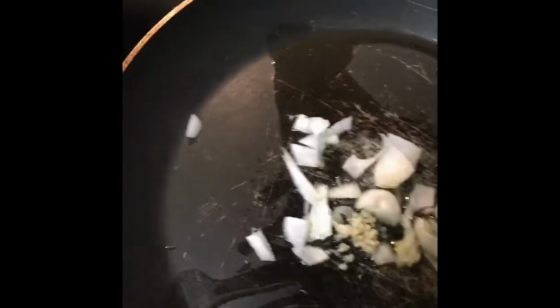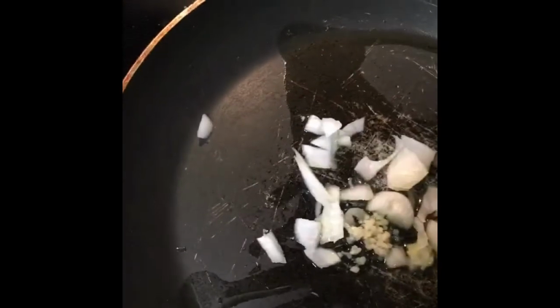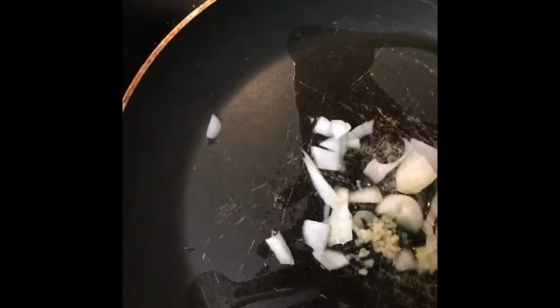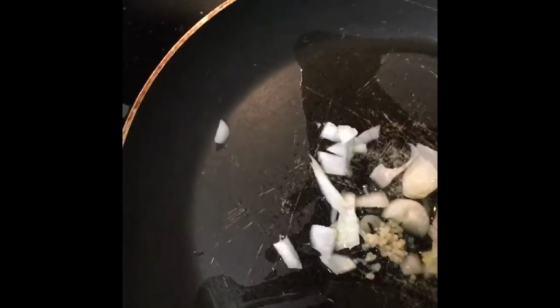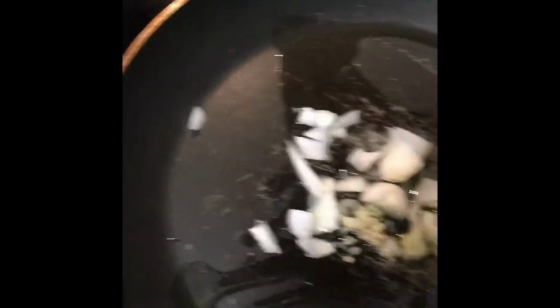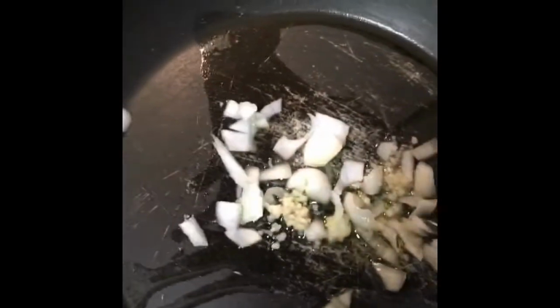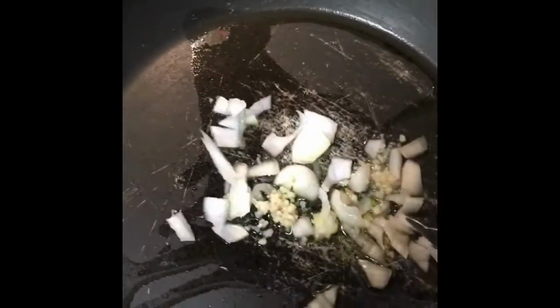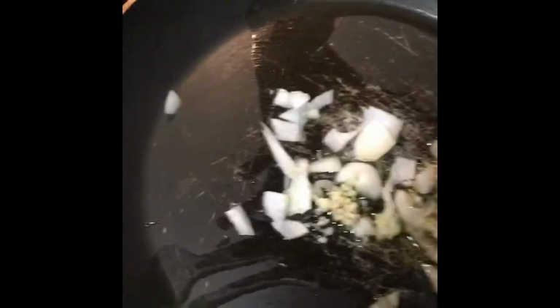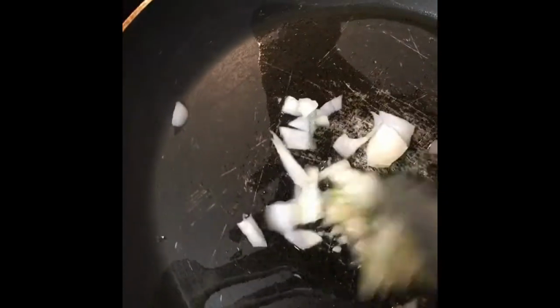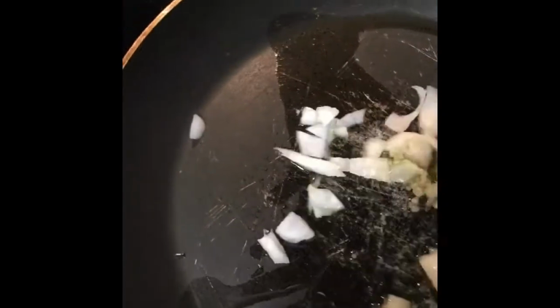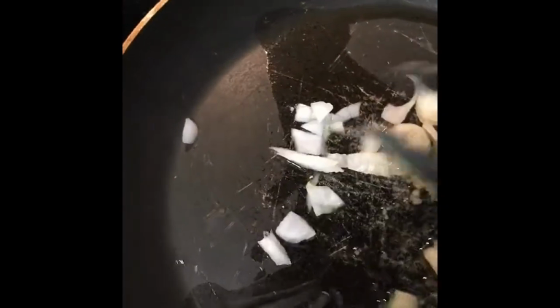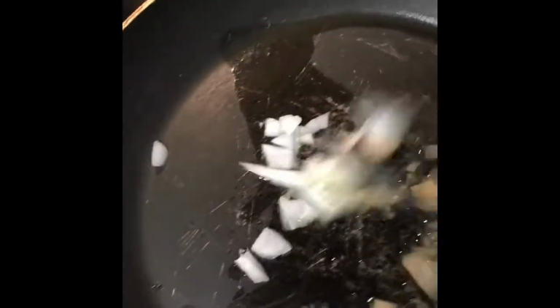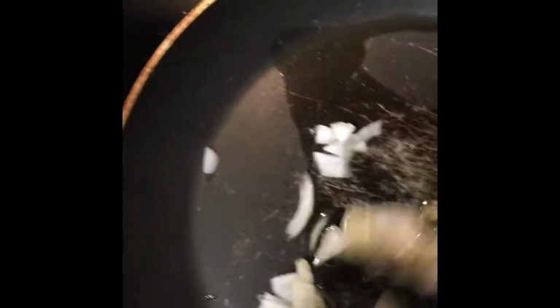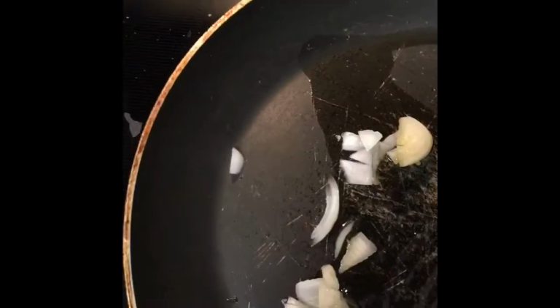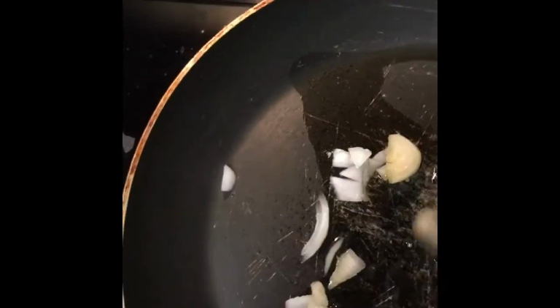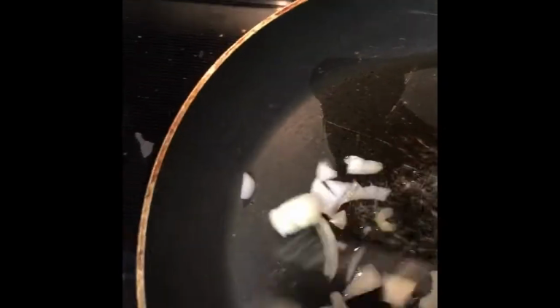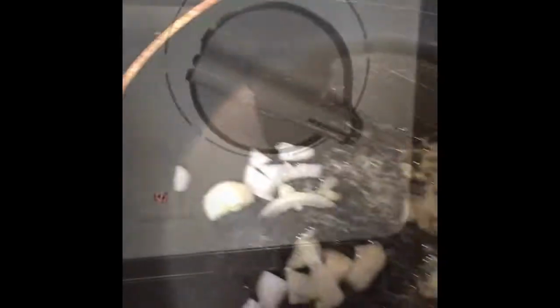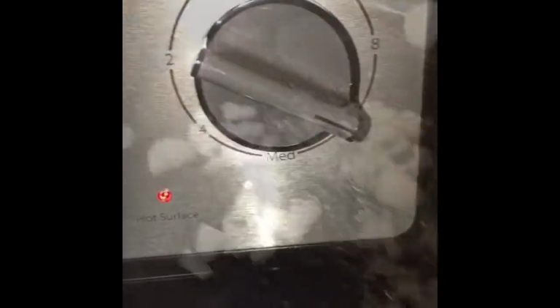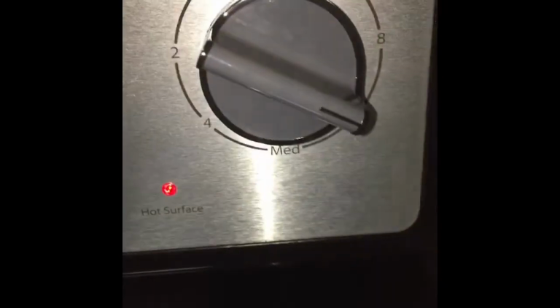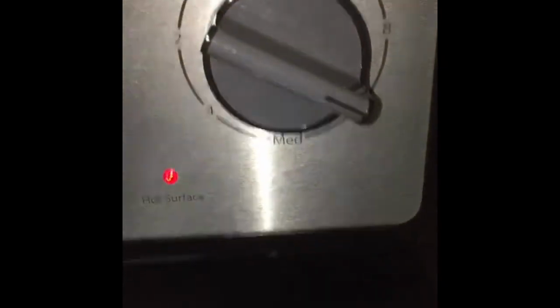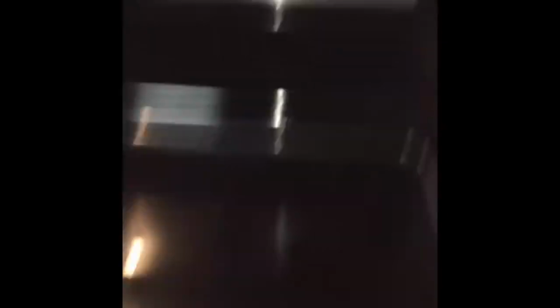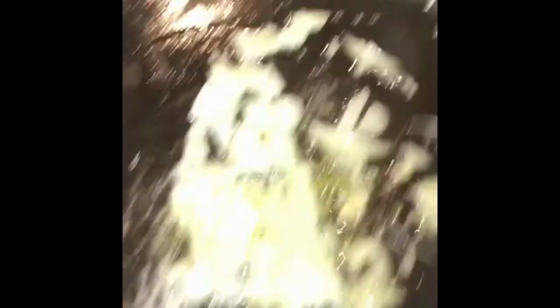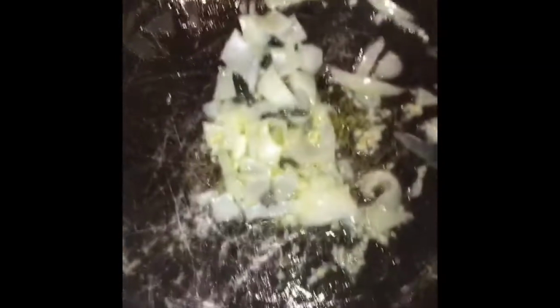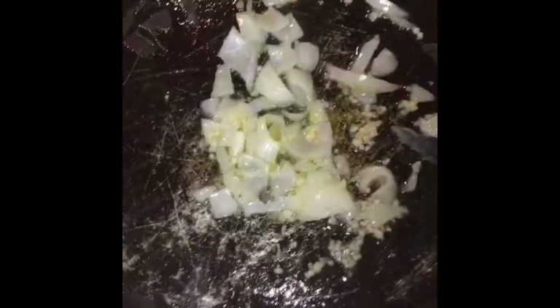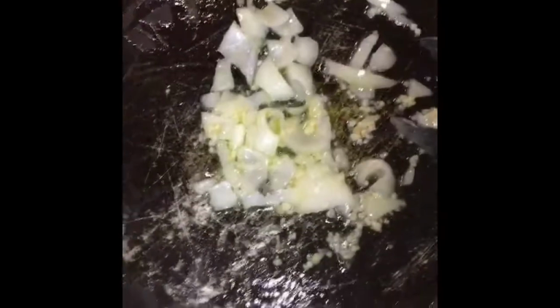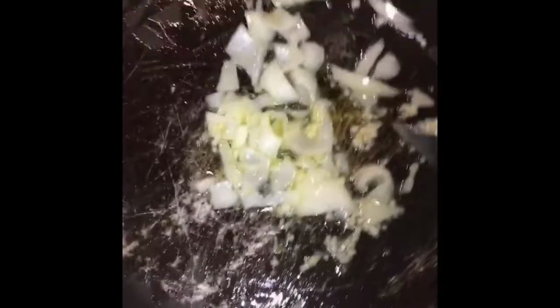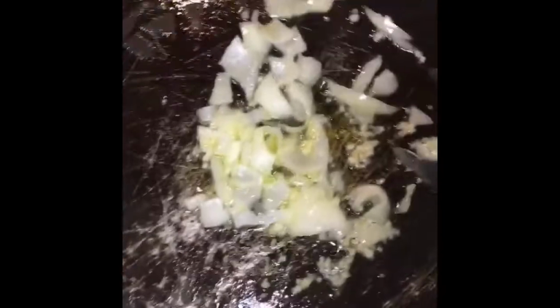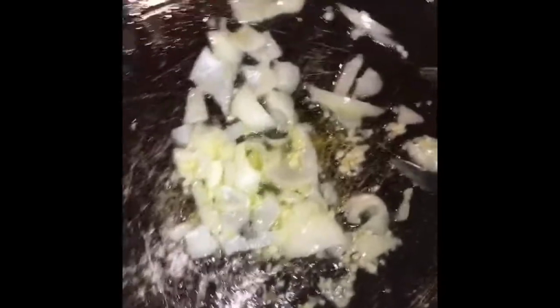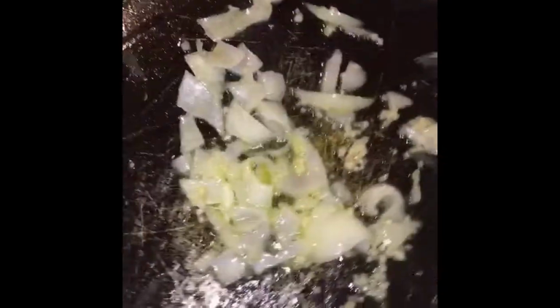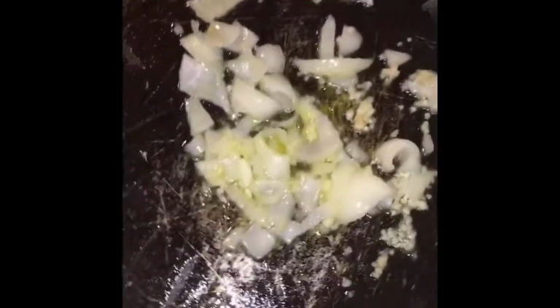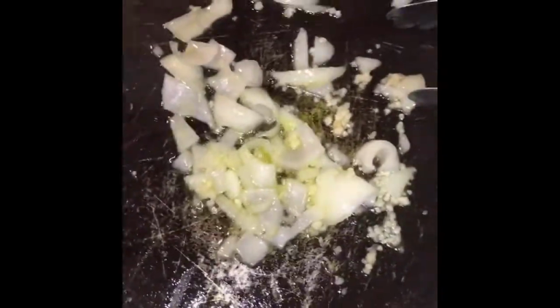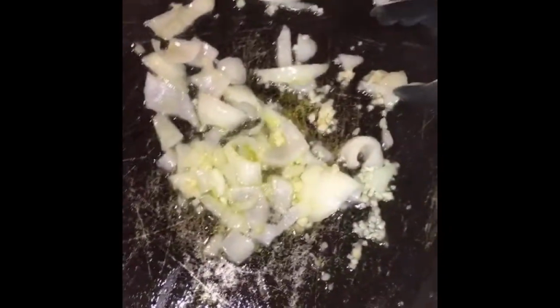Add your cooked lo mein noodles, some sesame oil, and some soy sauce. You can also add teriyaki sauce if you wish. I also added some stir-fry sauce and some orange sauce at the end just to add a little flavor to it. Very simple, very easy.